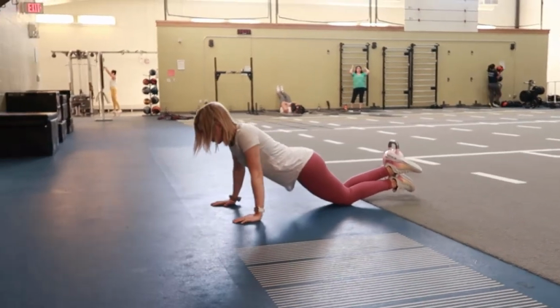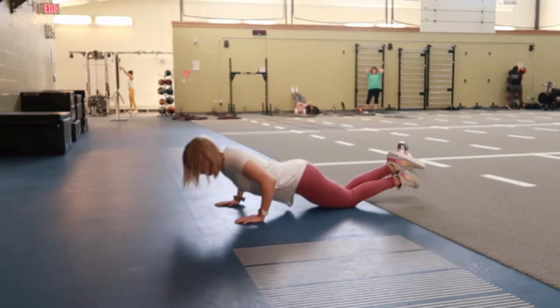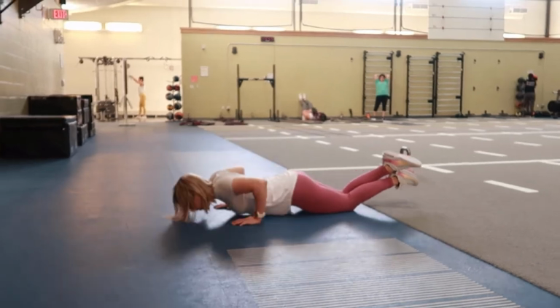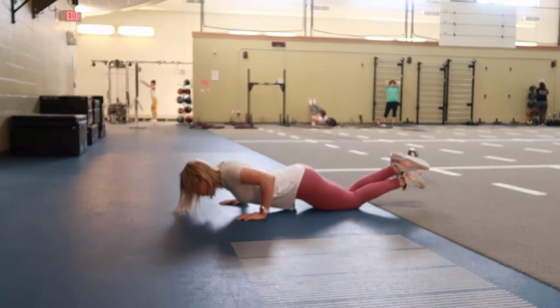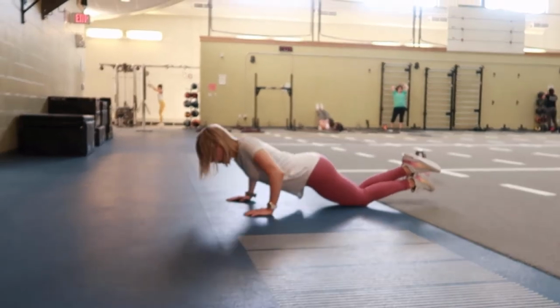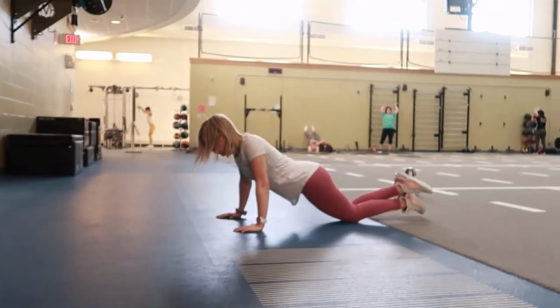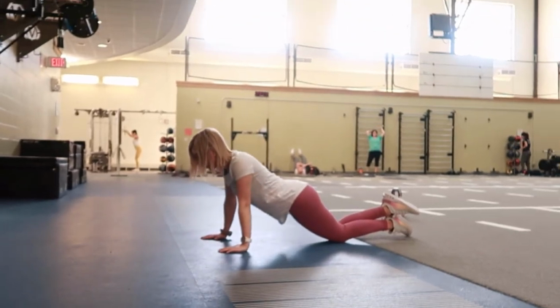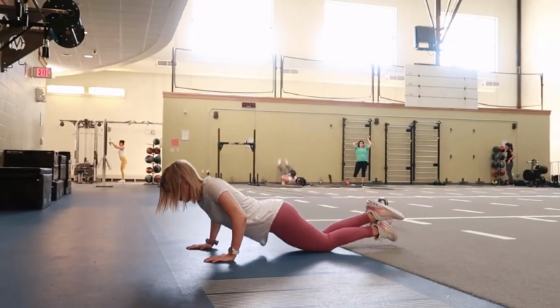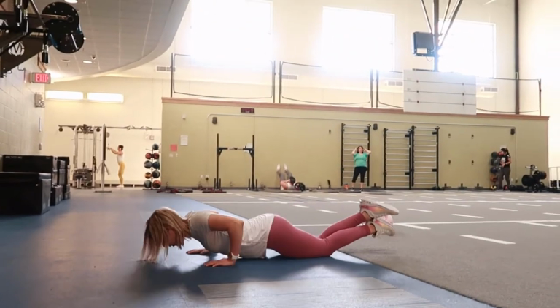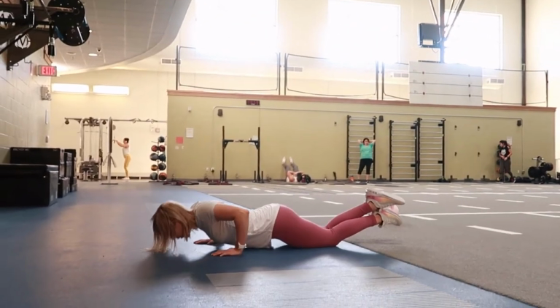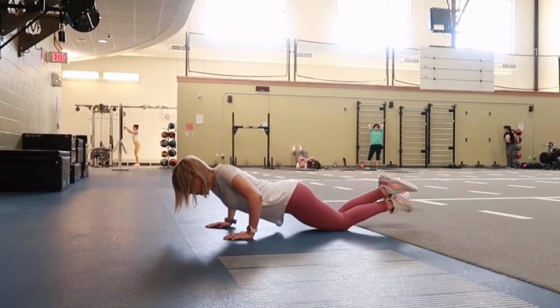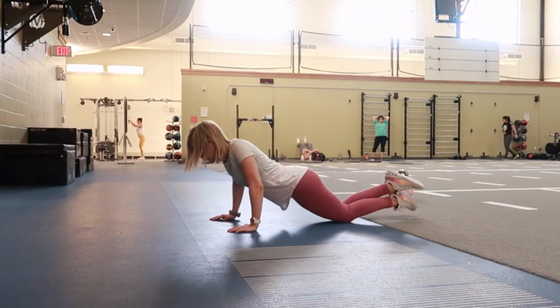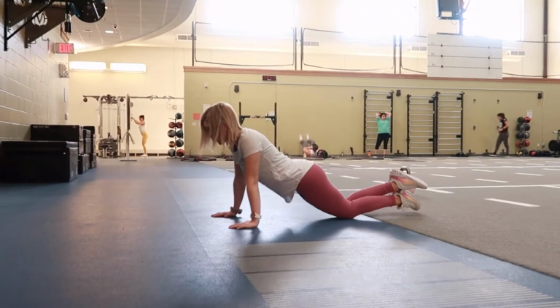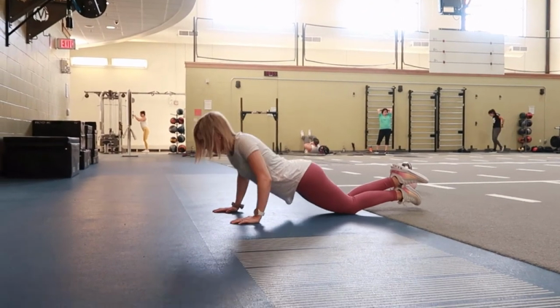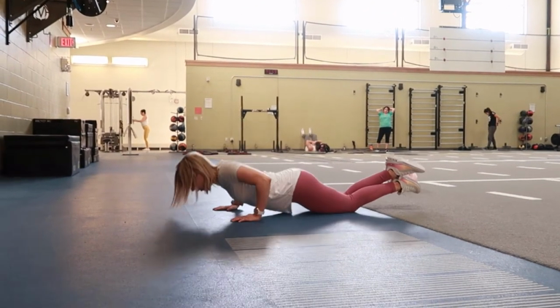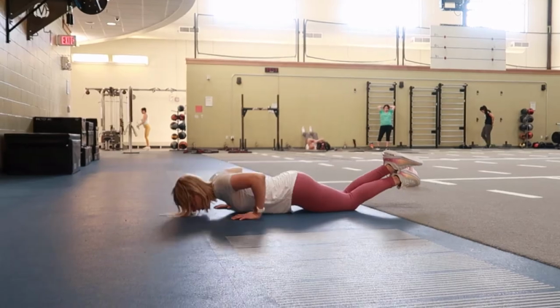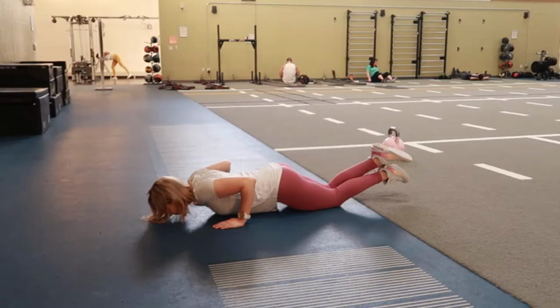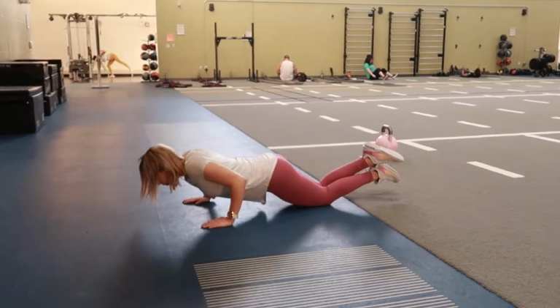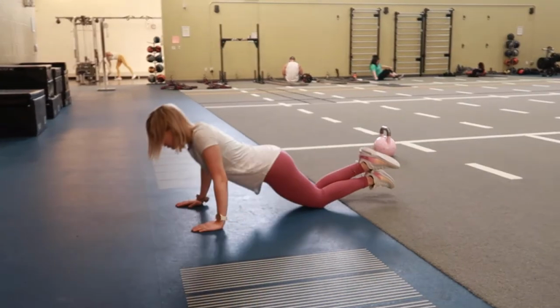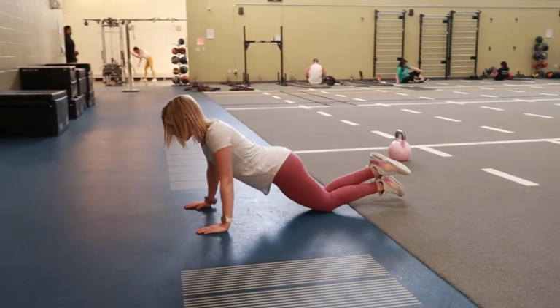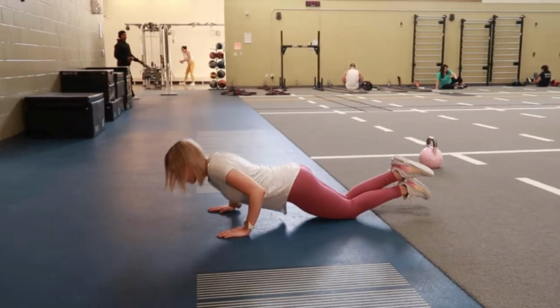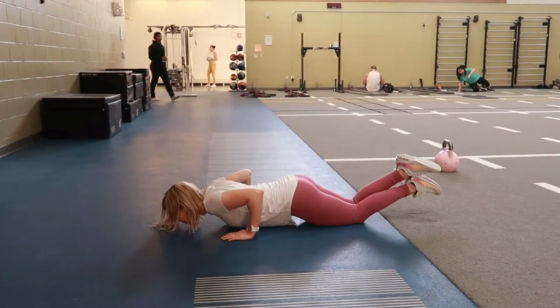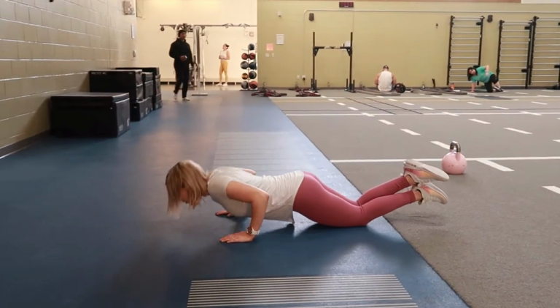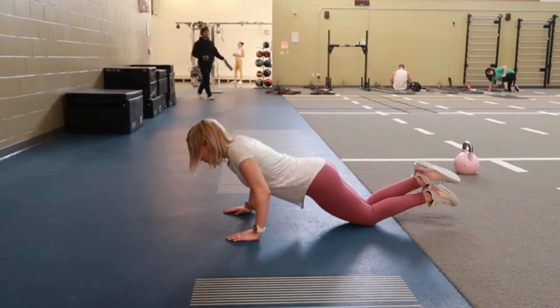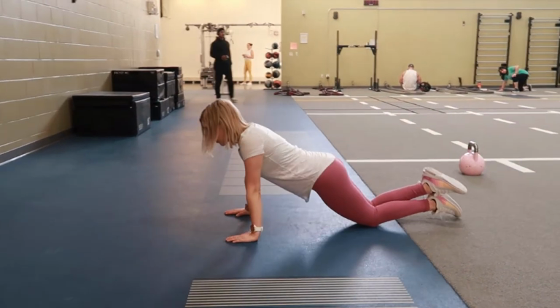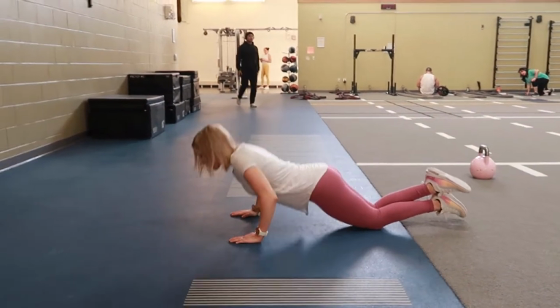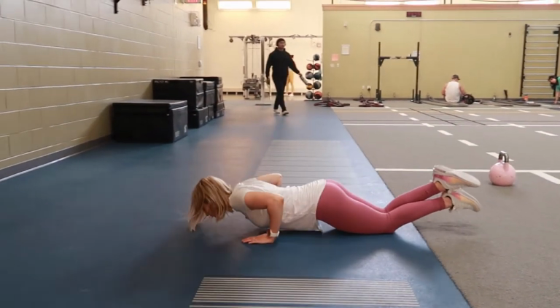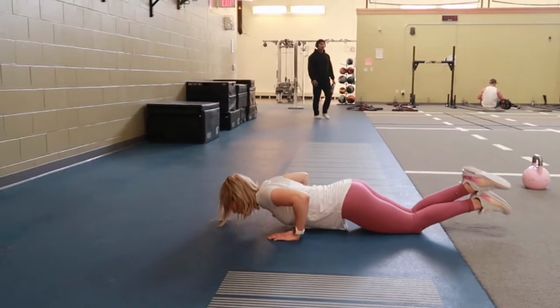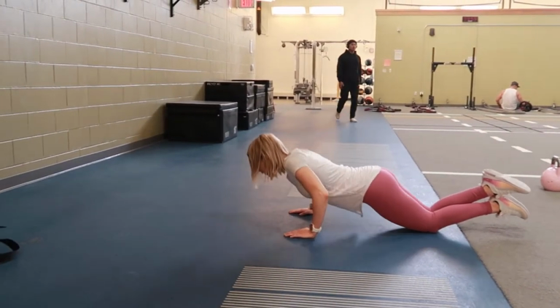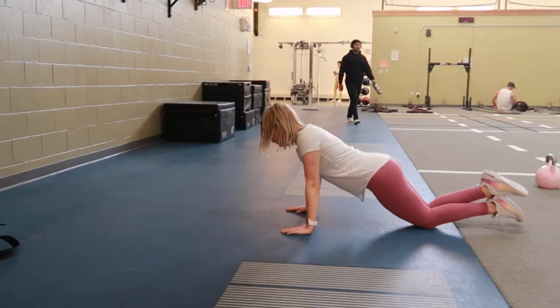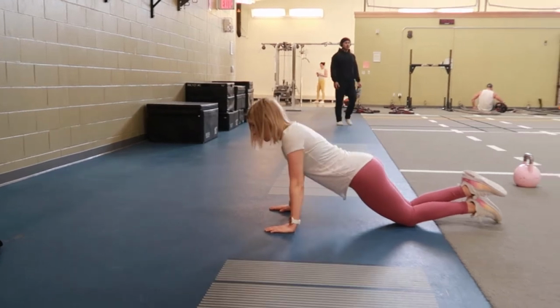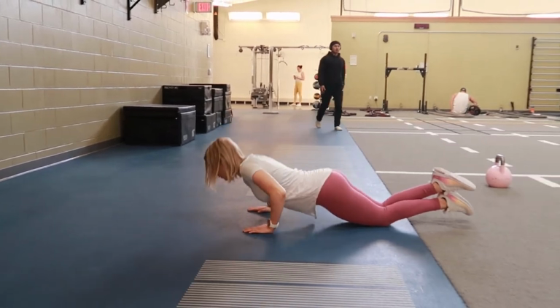Come down into the push-up position and then push up through the palms of your hands, fully extending at the top of the push-up, then coming back down and repeating.